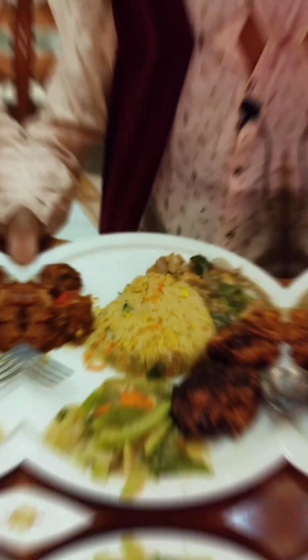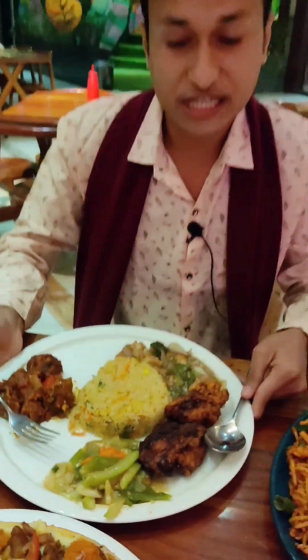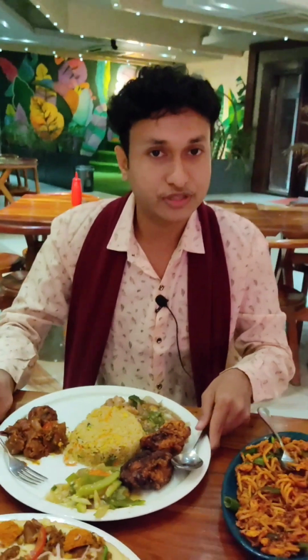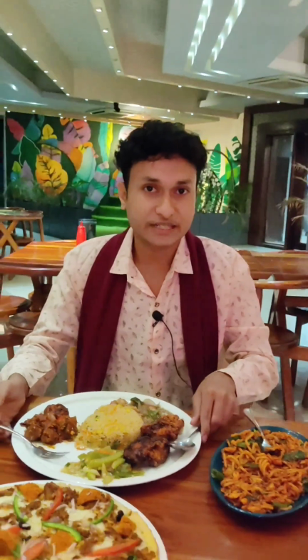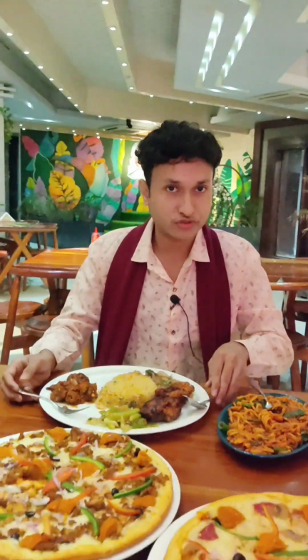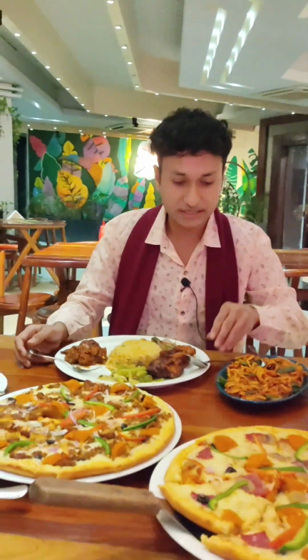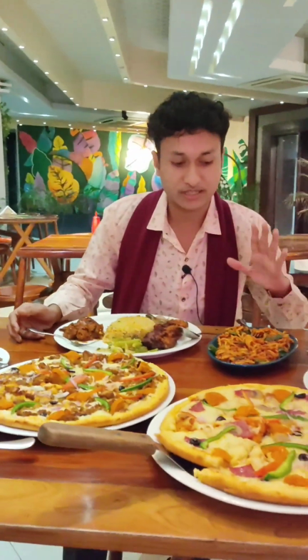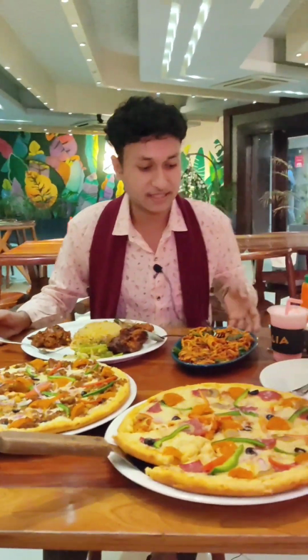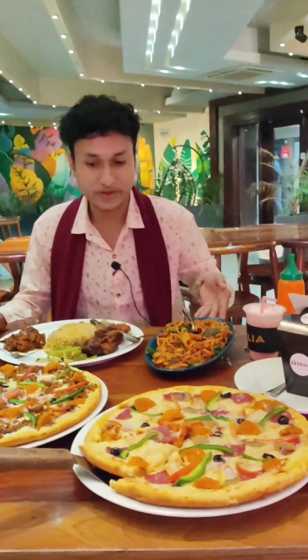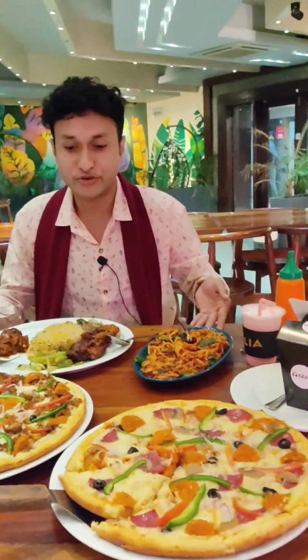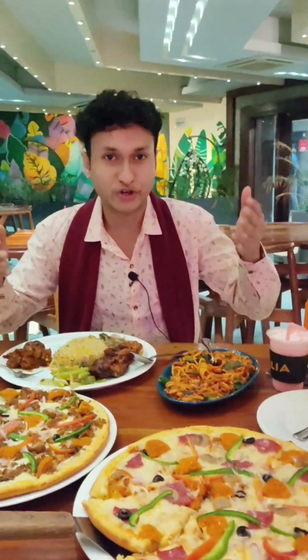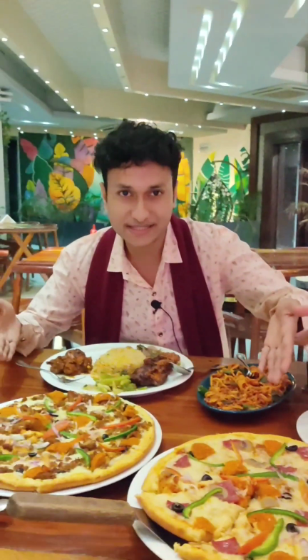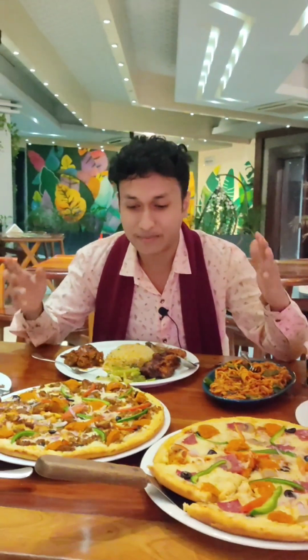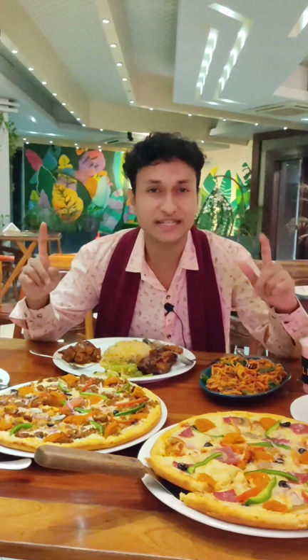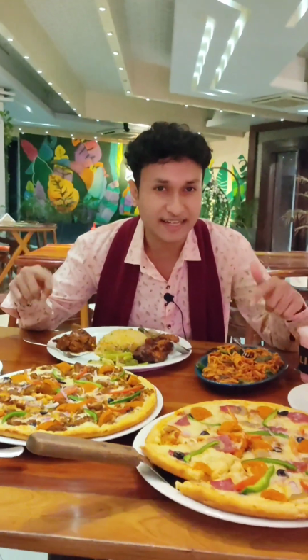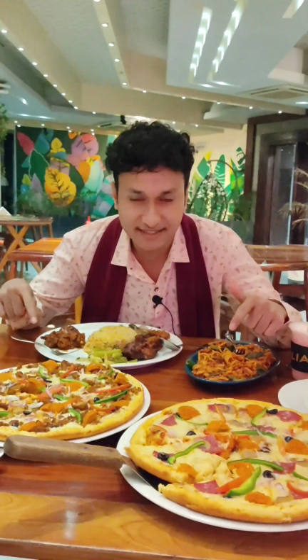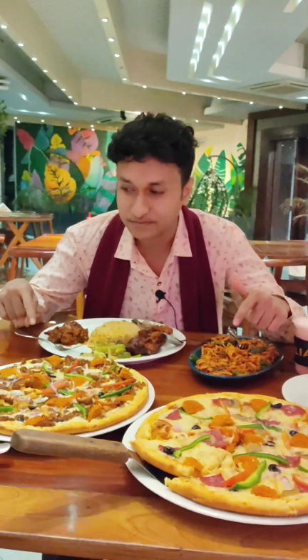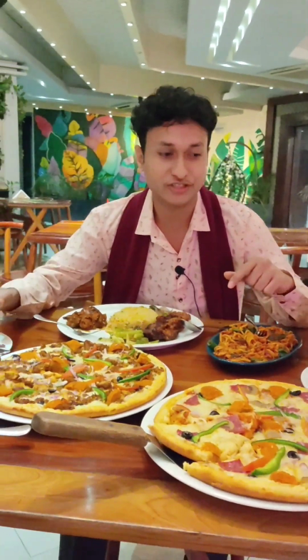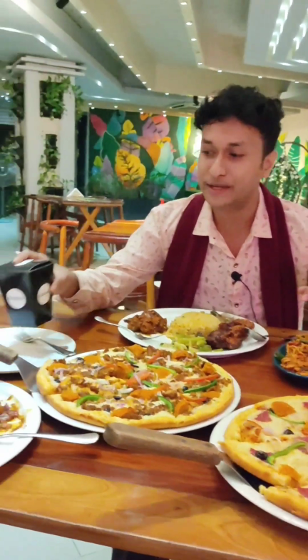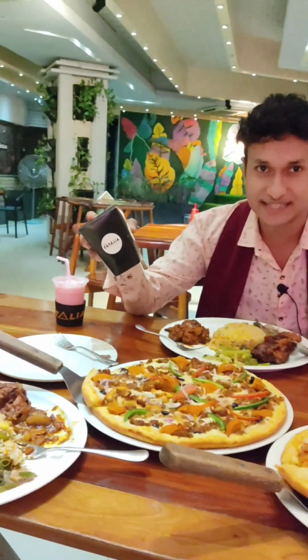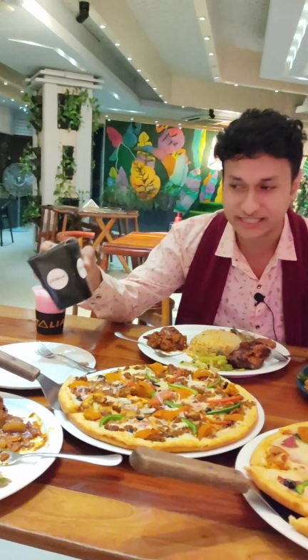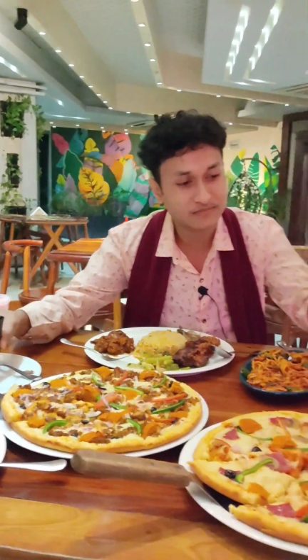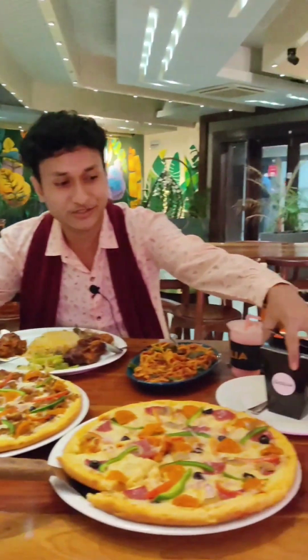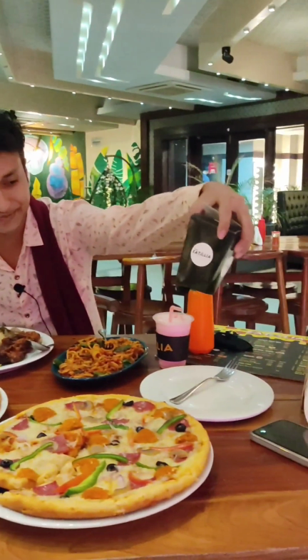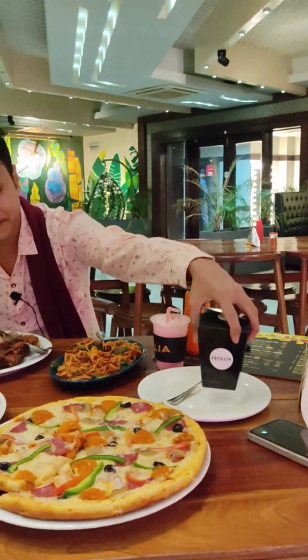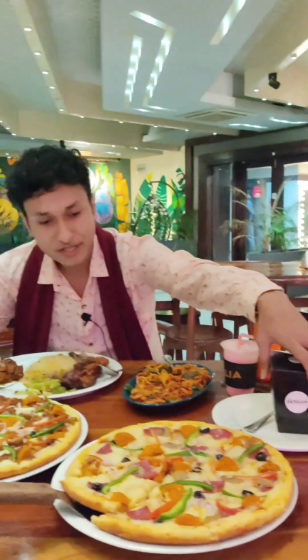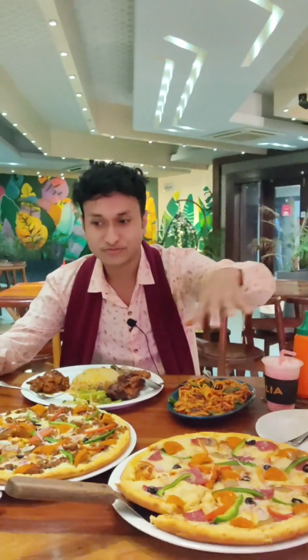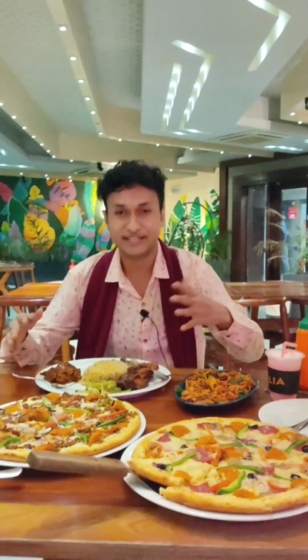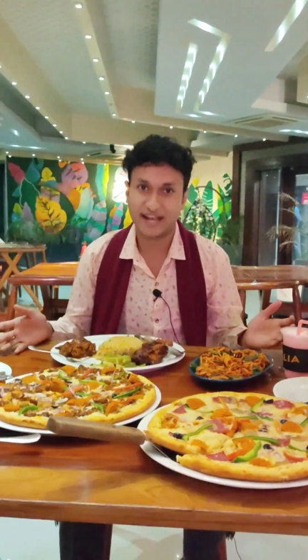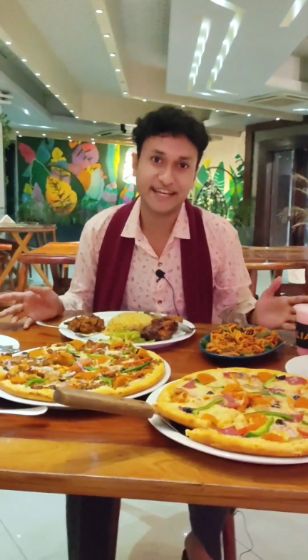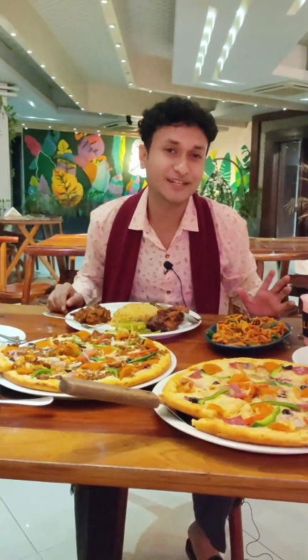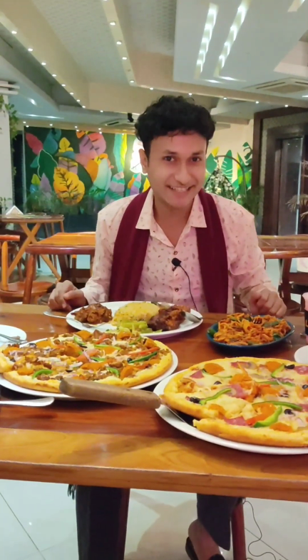So guys, how did our order items turn out? This is a large size, so this is a meat box. Let's see how the taste is actually.